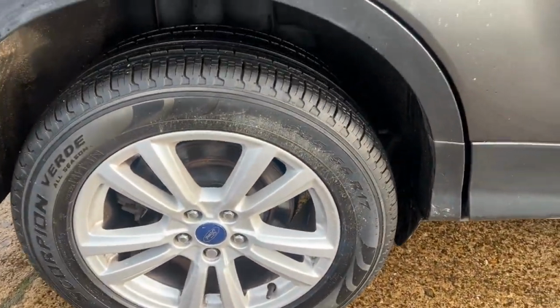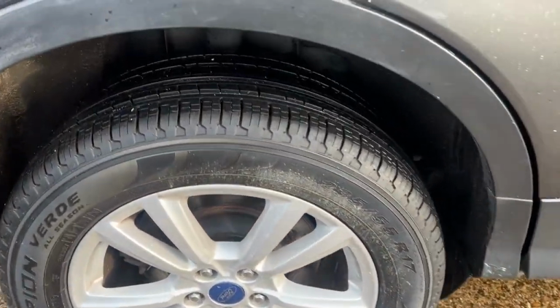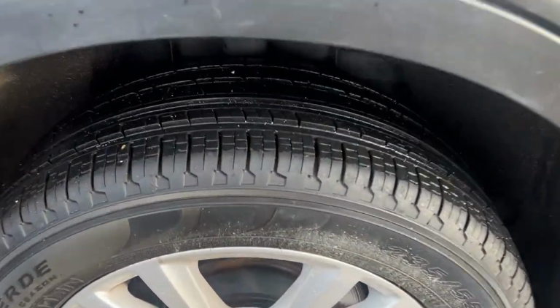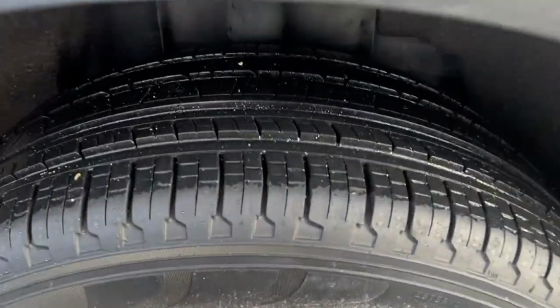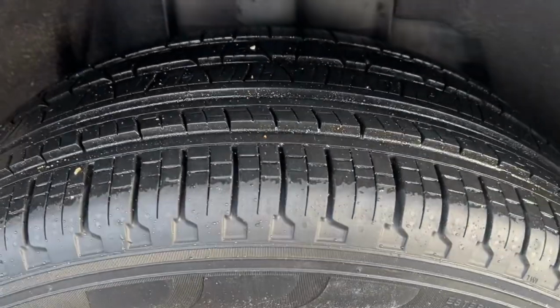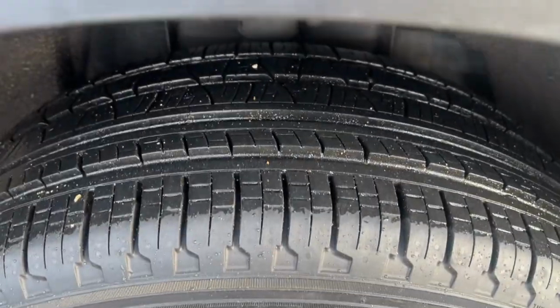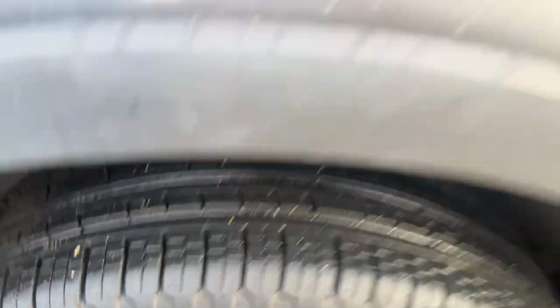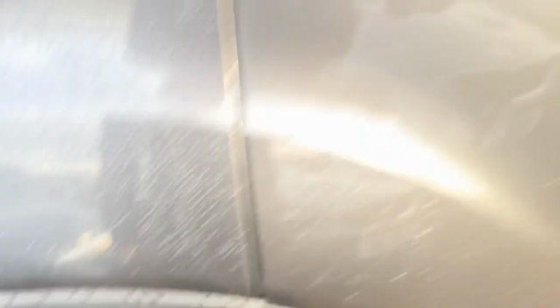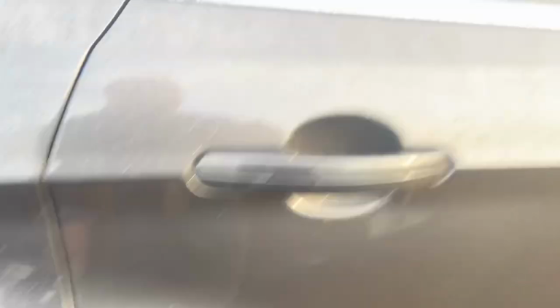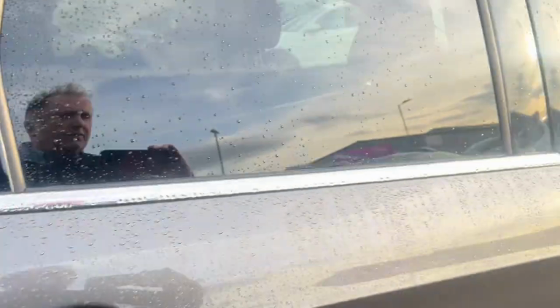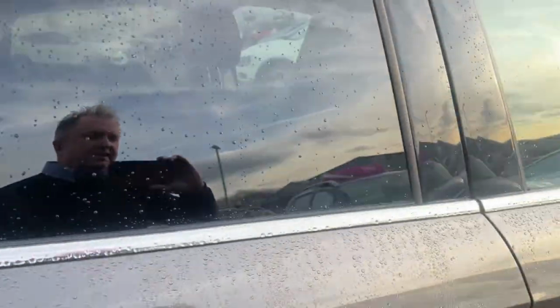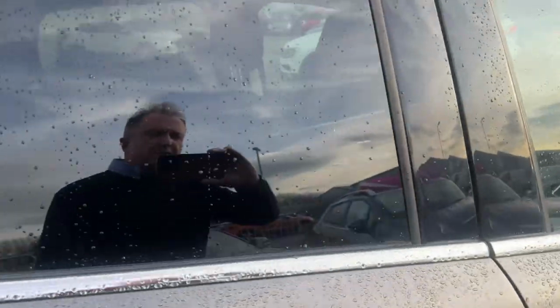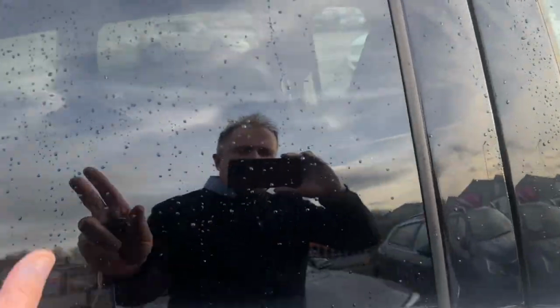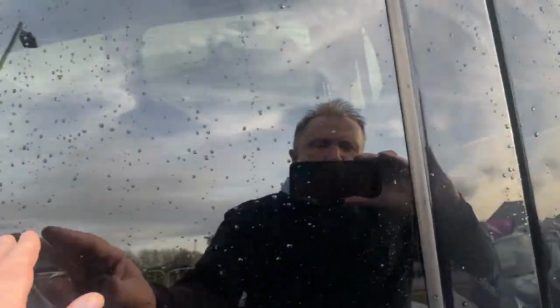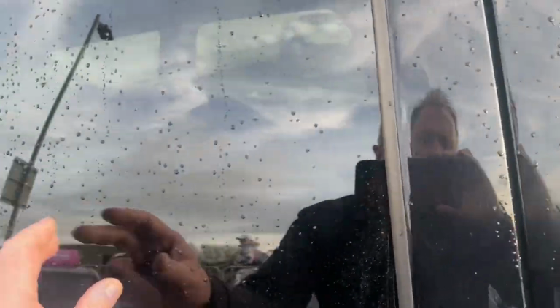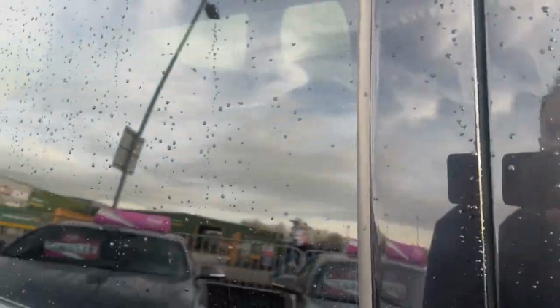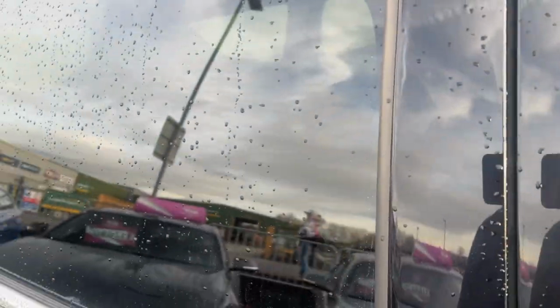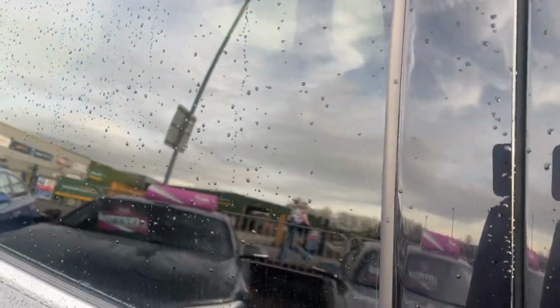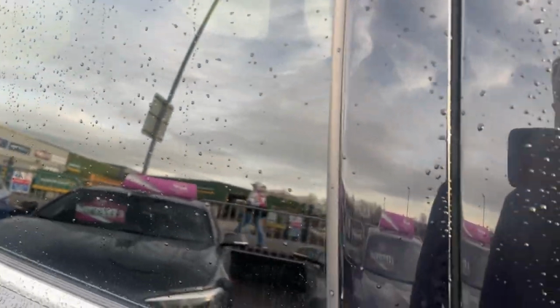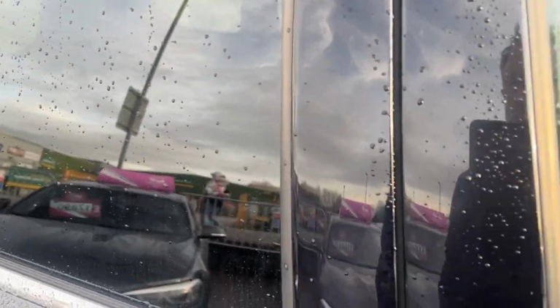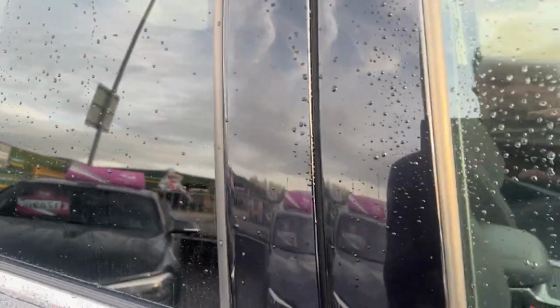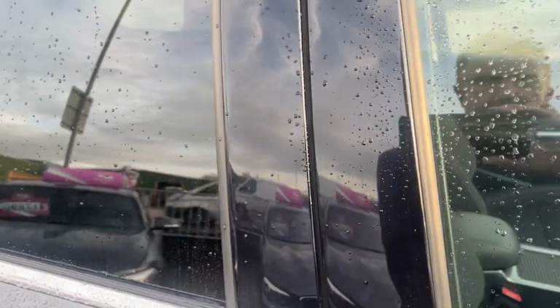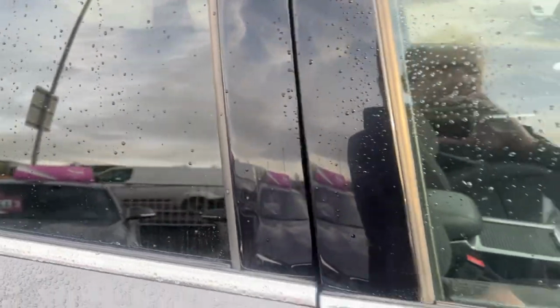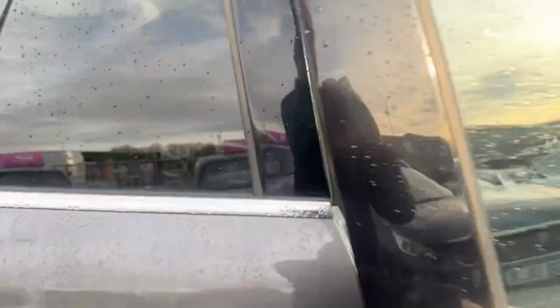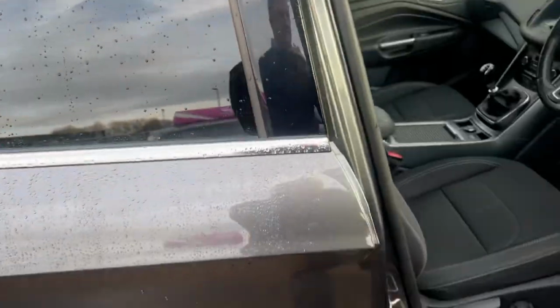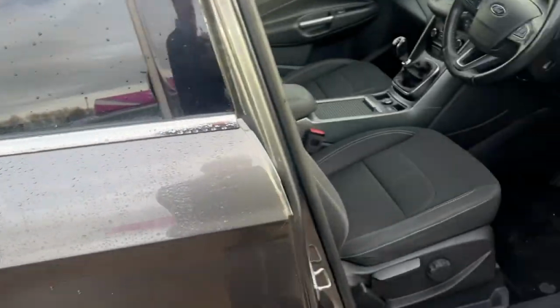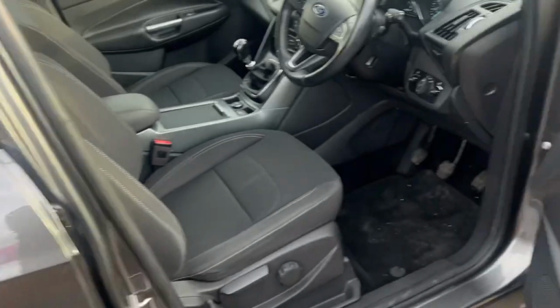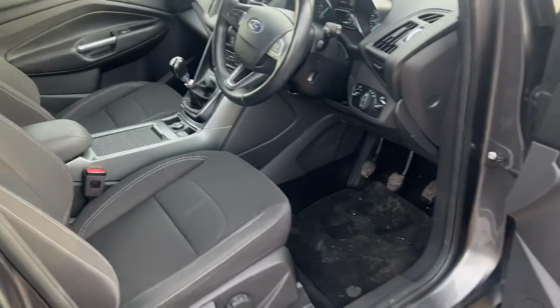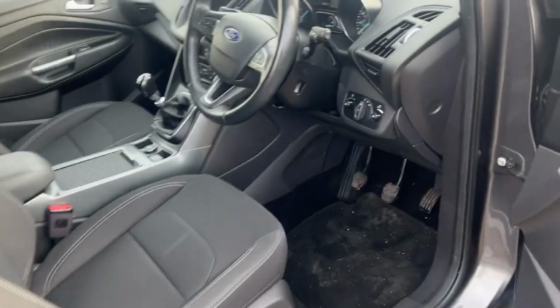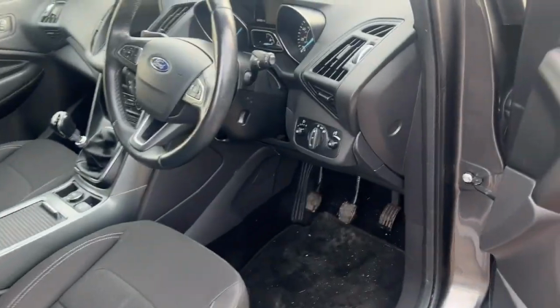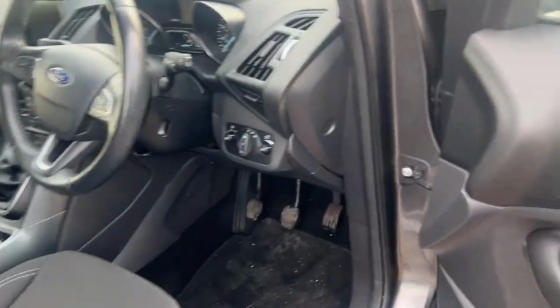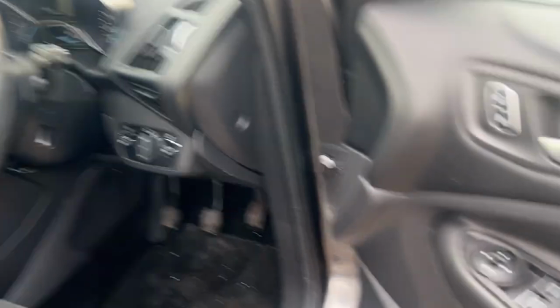Good tyre depth on the rear as well, just show you them. We've got tinted windows to the rear, so if you've got children and rear seat passengers, that protects them from the sun and the heat in those summer months.